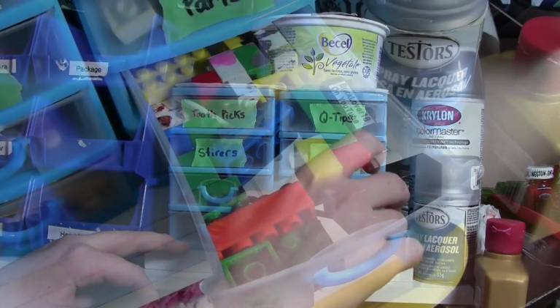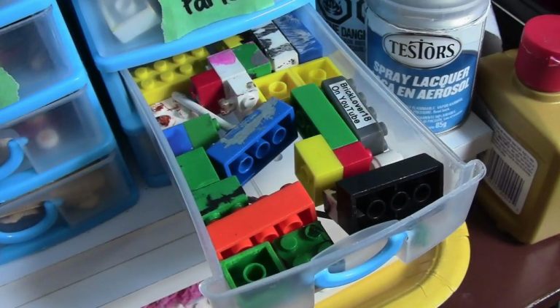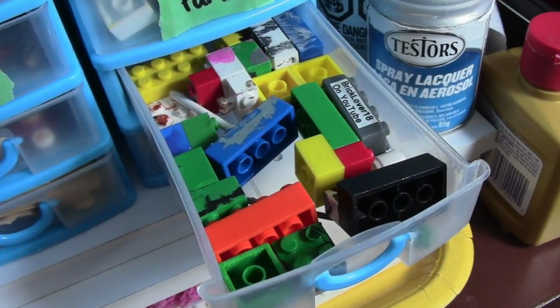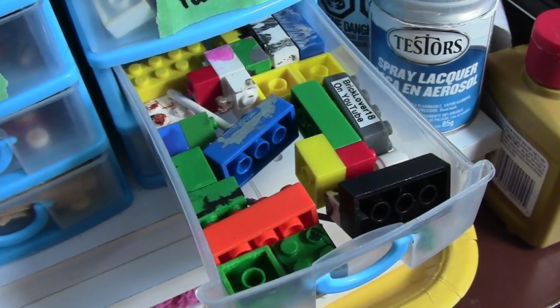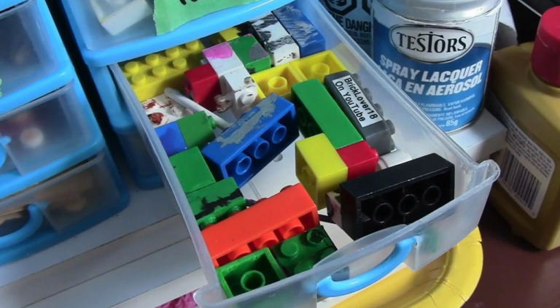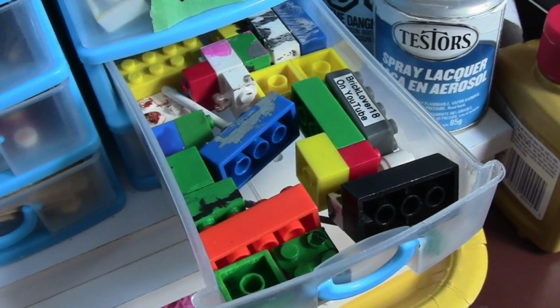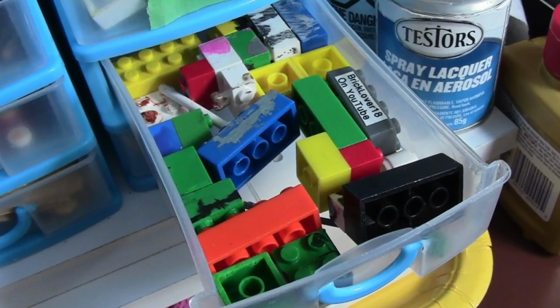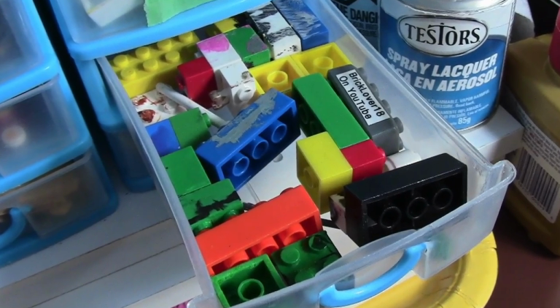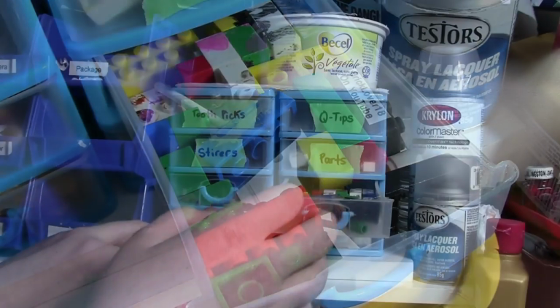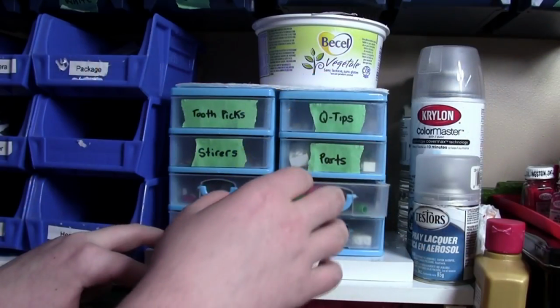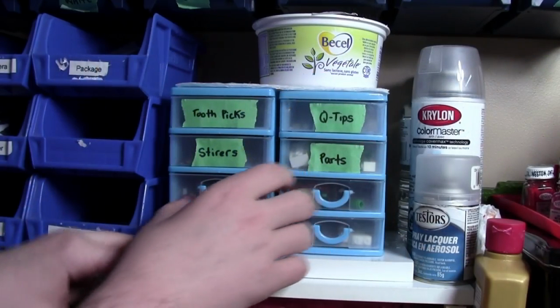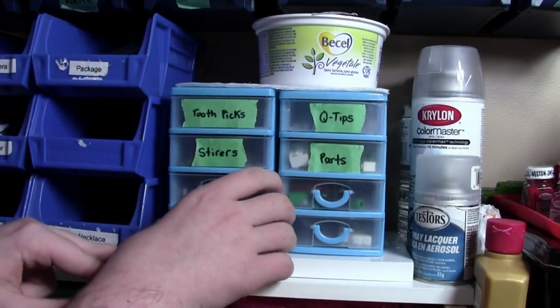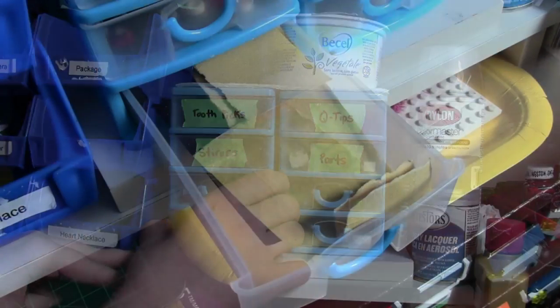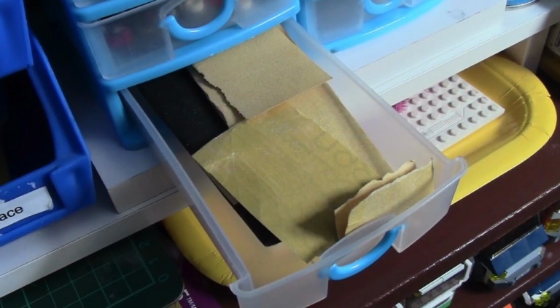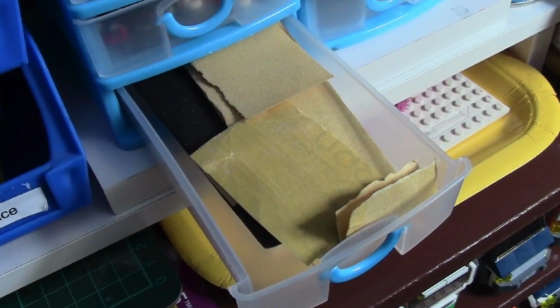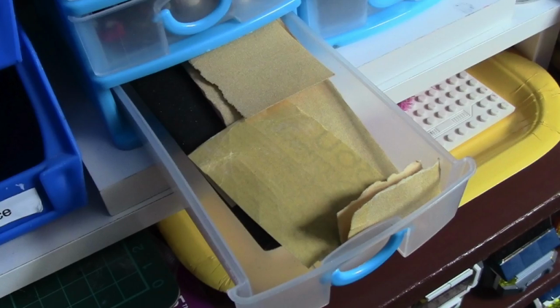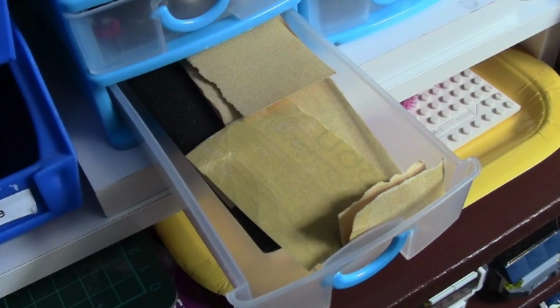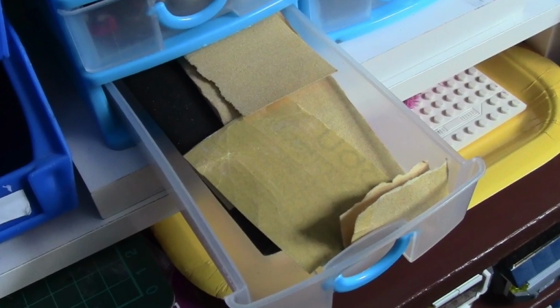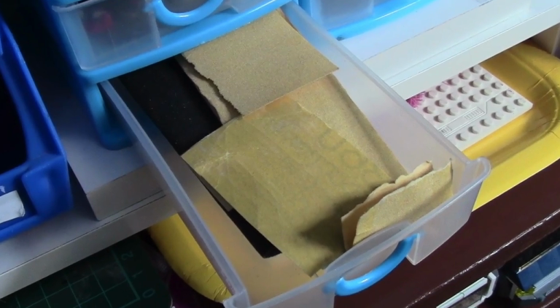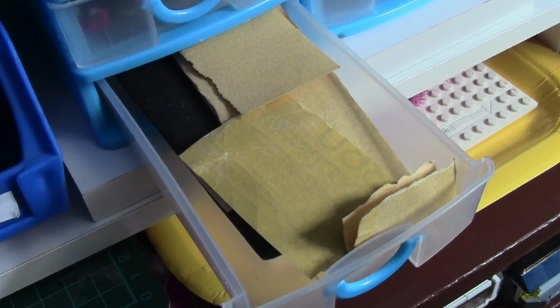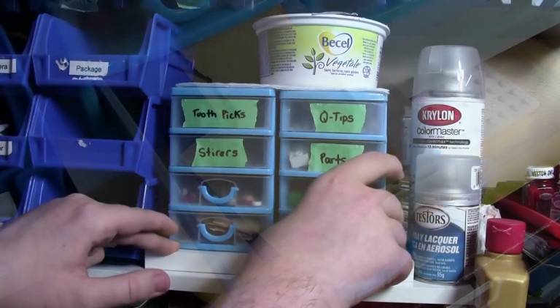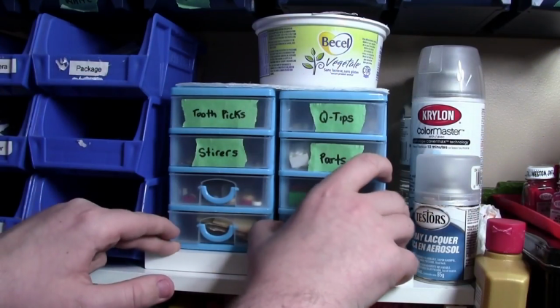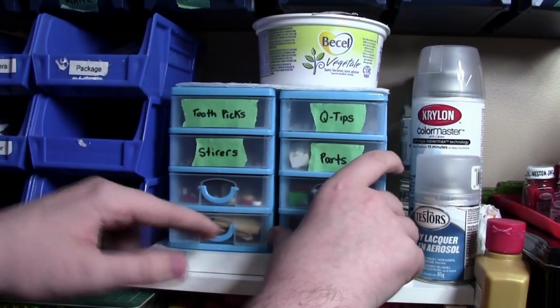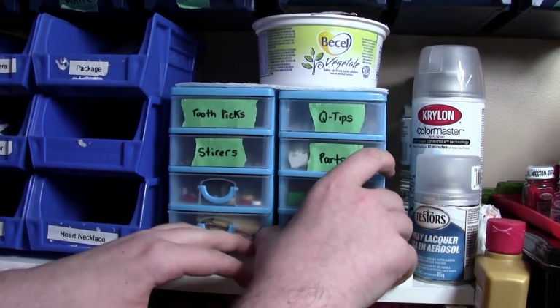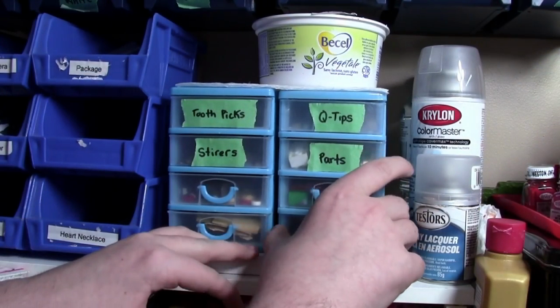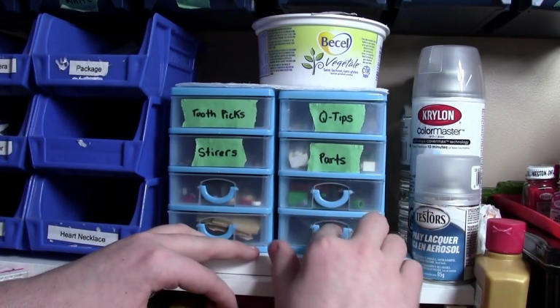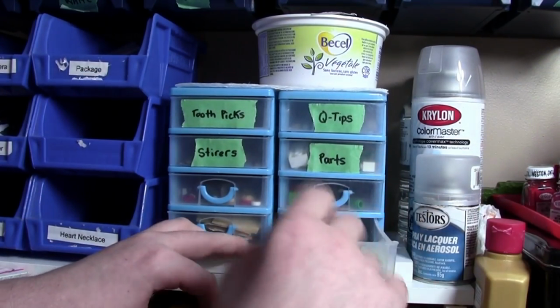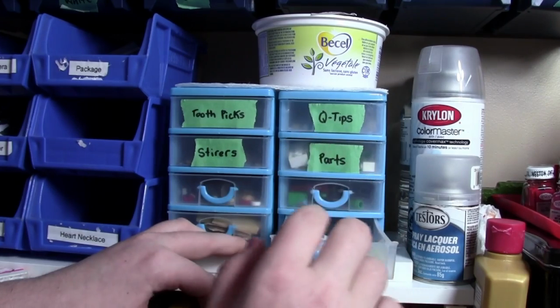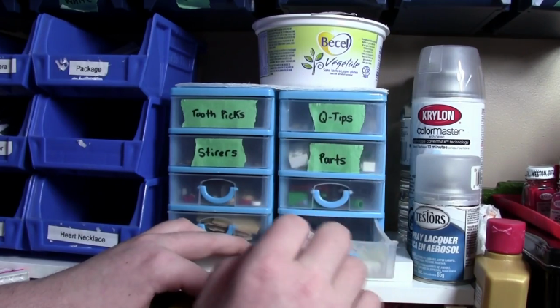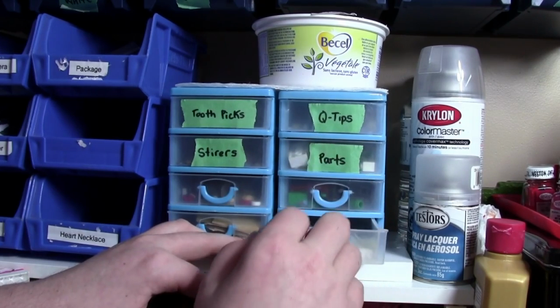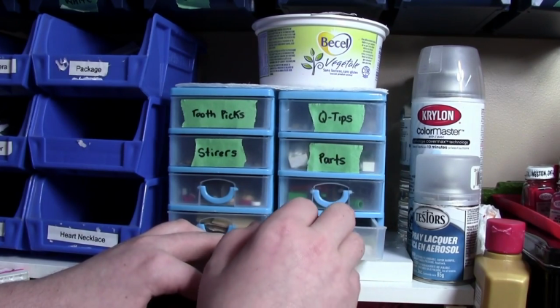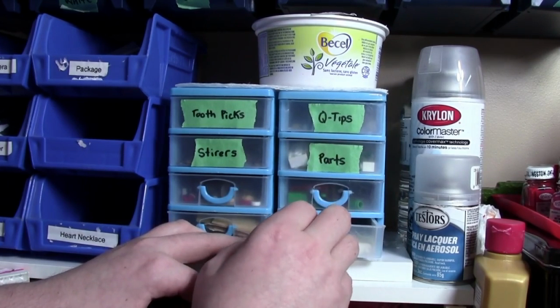Here I have another drawer of even more parts that I use to paint on. I have this smaller drawer that holds a lot of my sandpaper, and in the final eighth drawer I have some top secret product that you can't see.